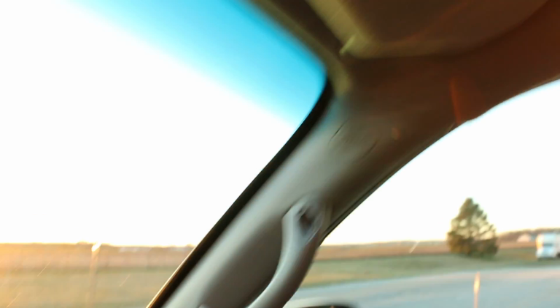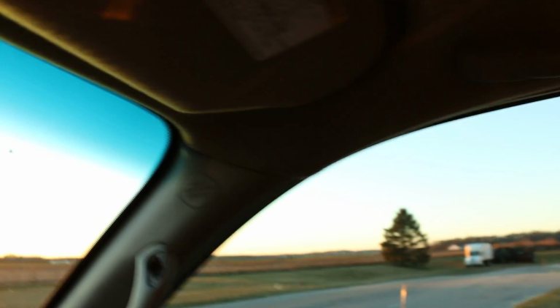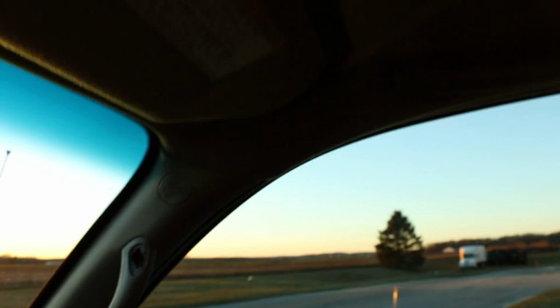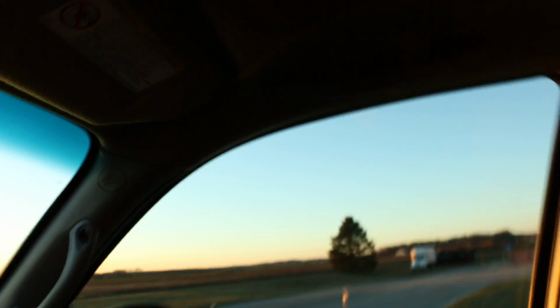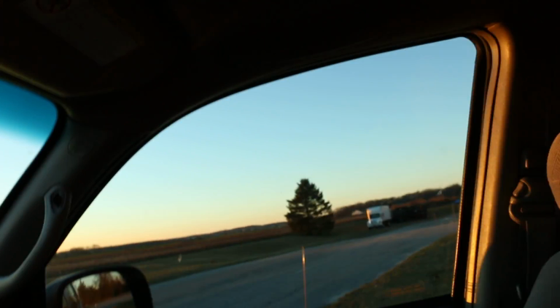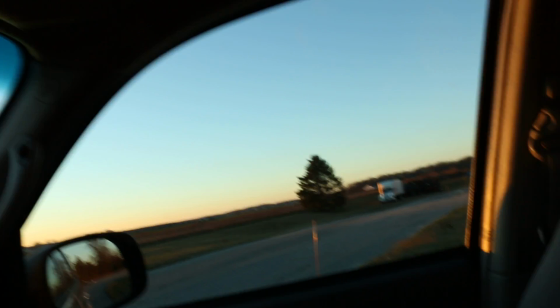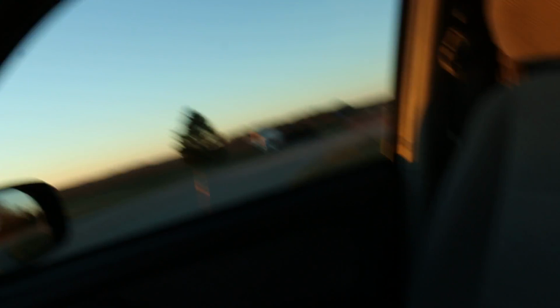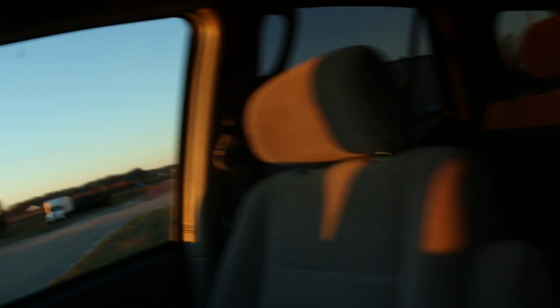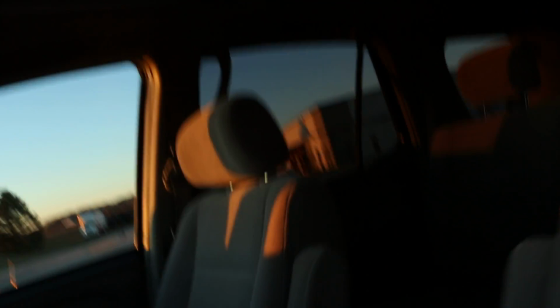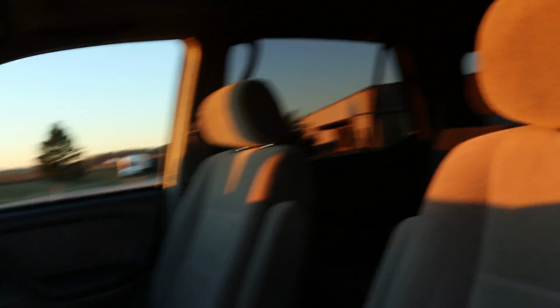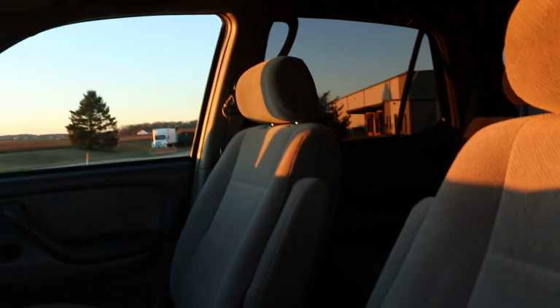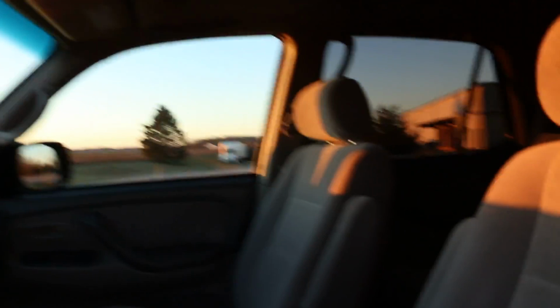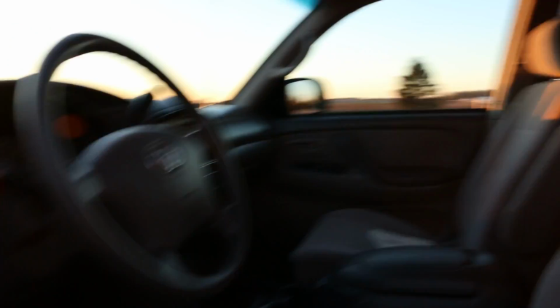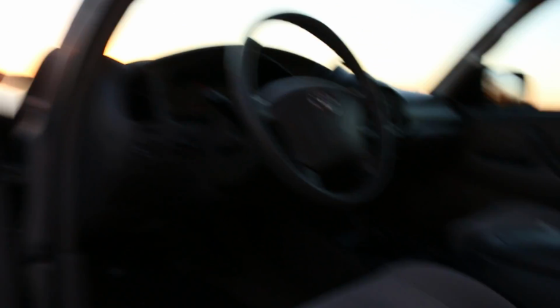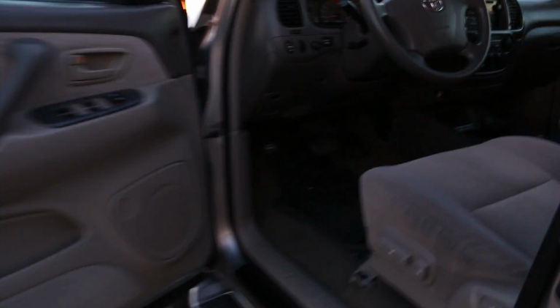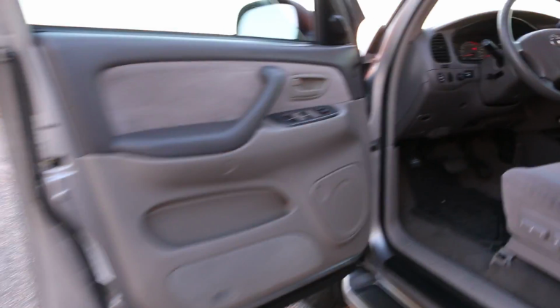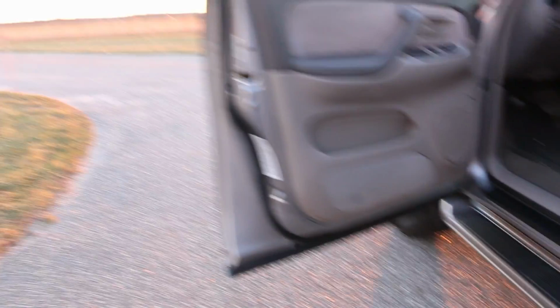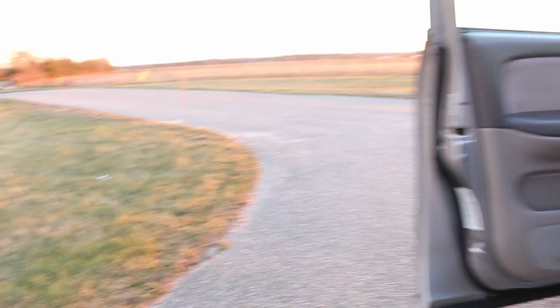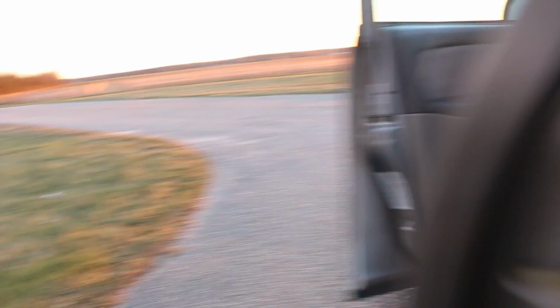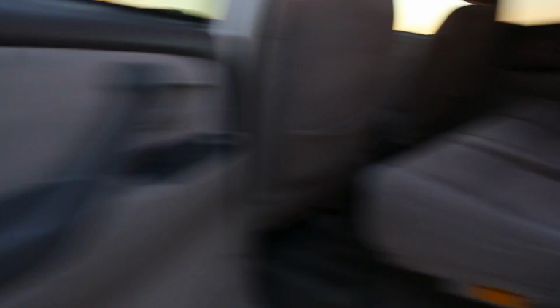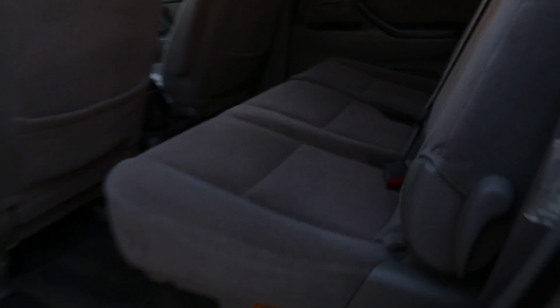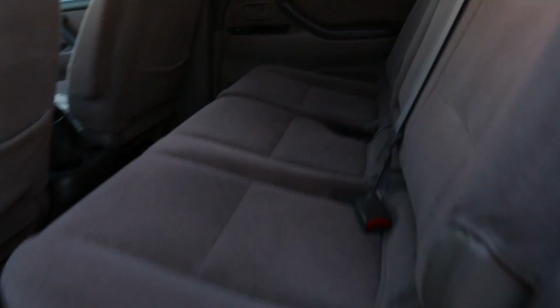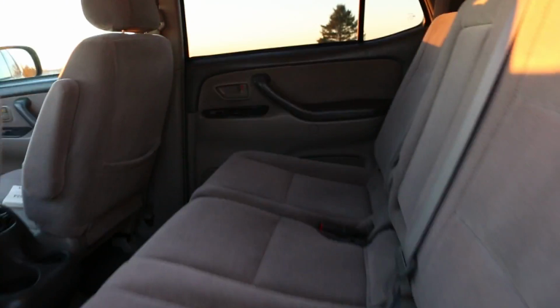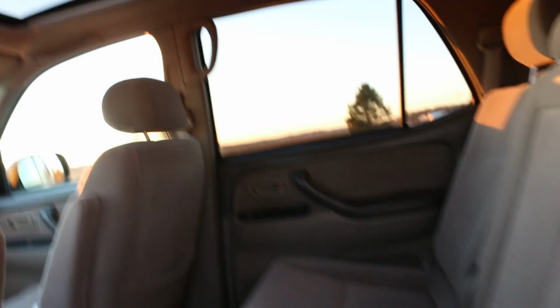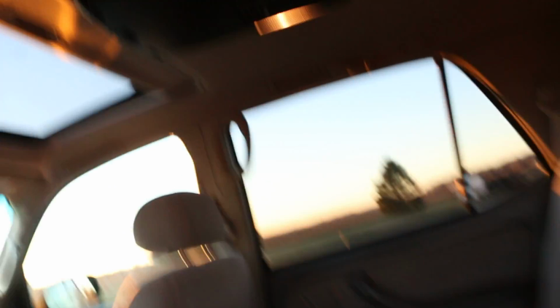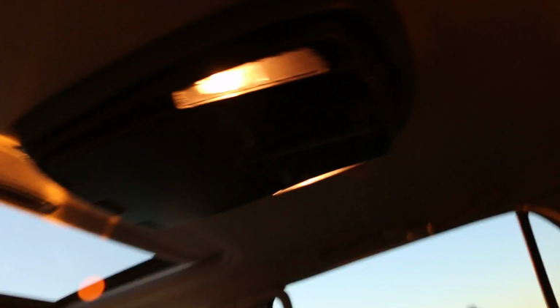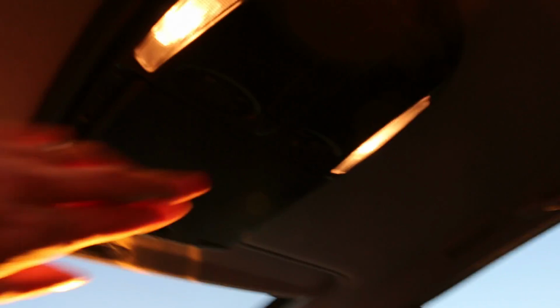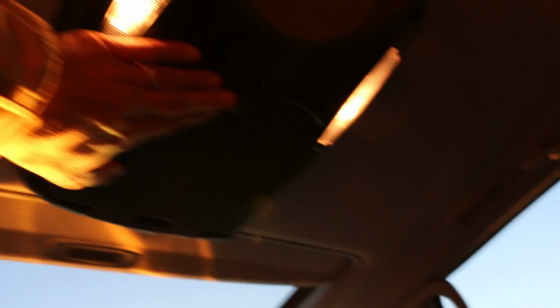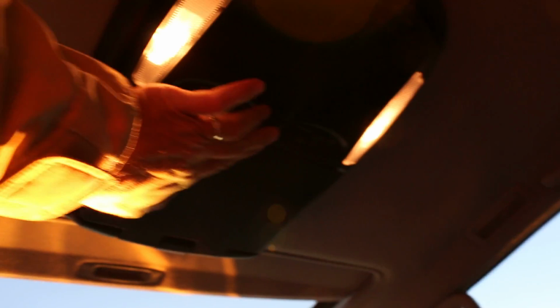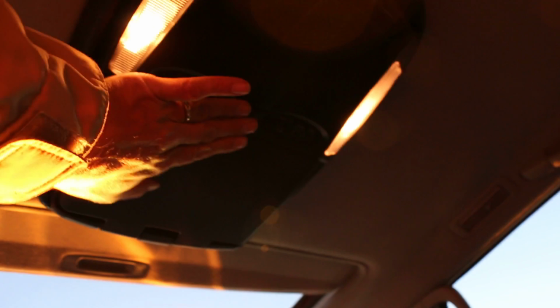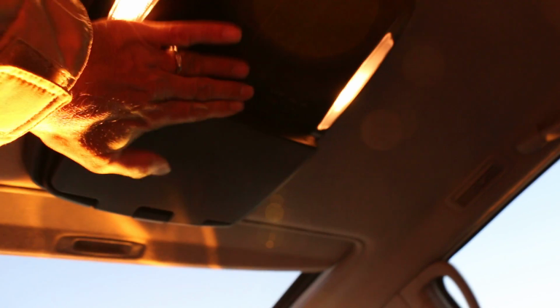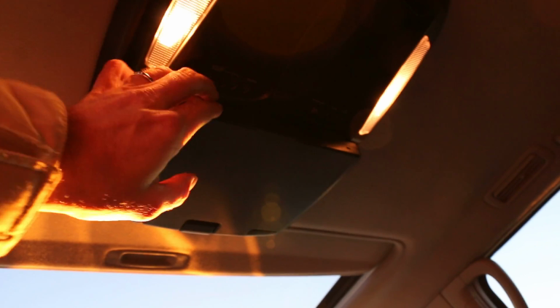It's got the side privacy curtains, a DVD player, and a moonroof.